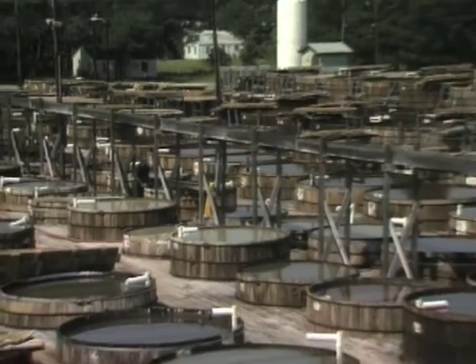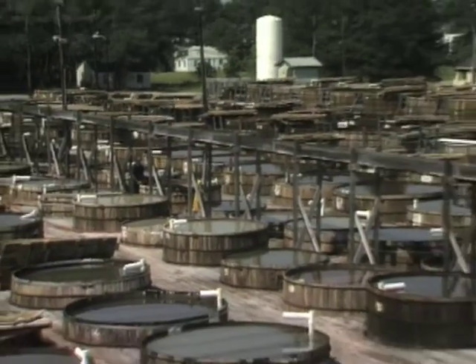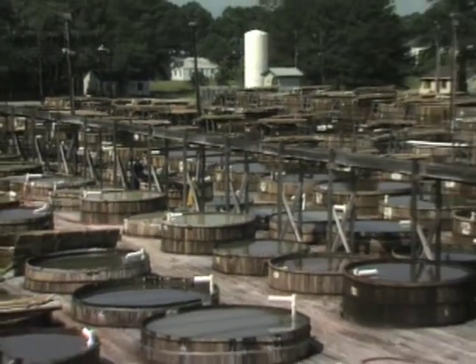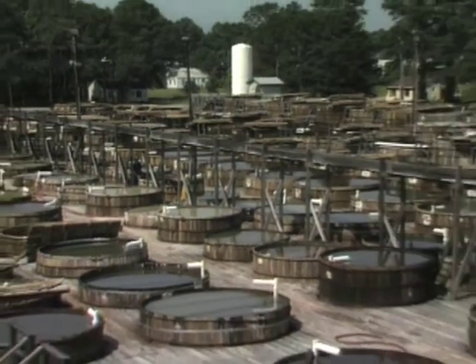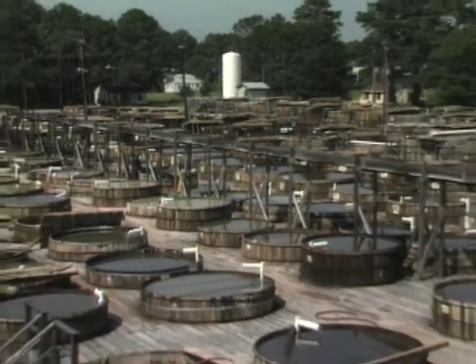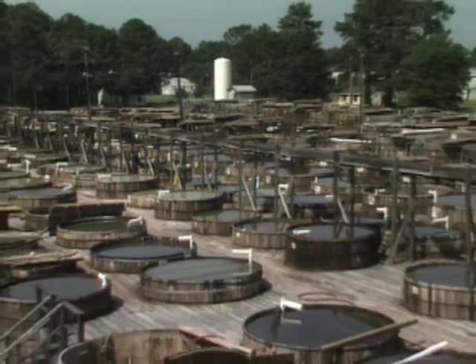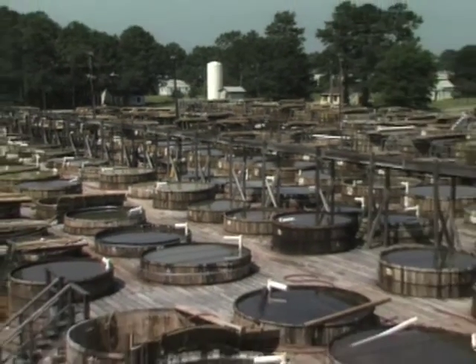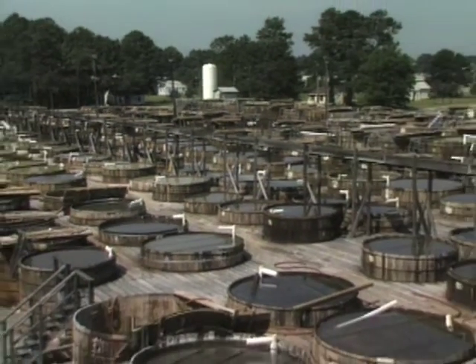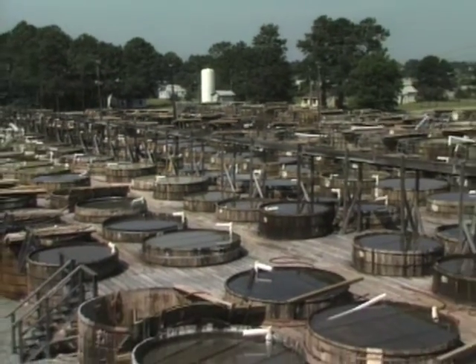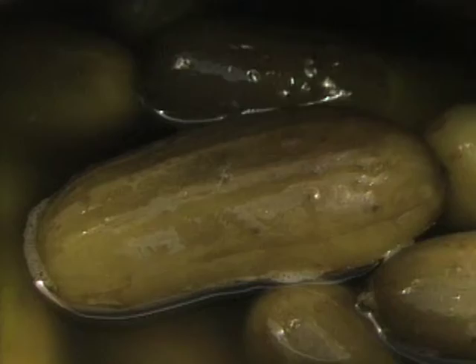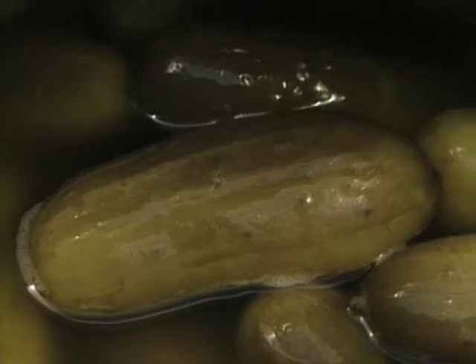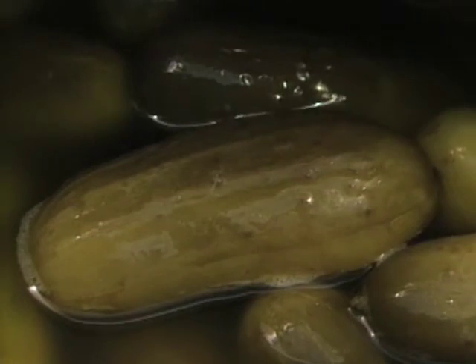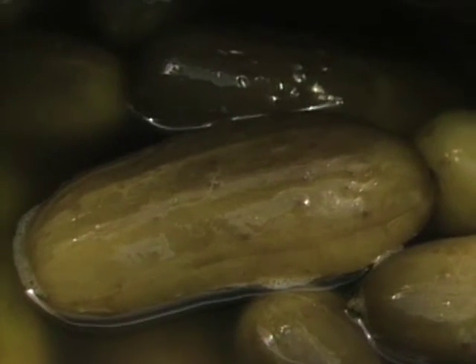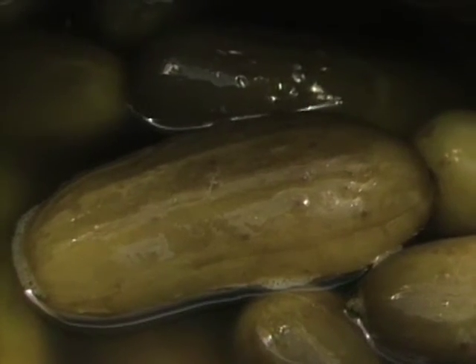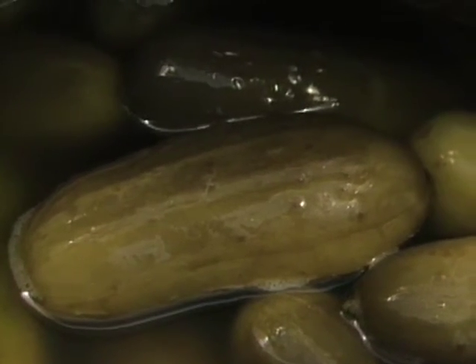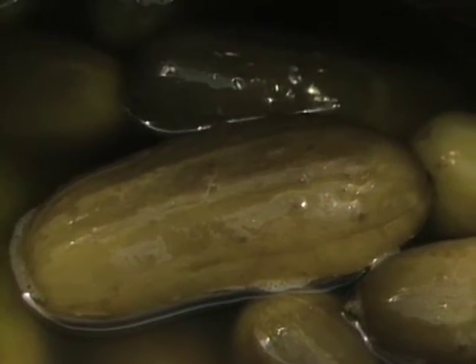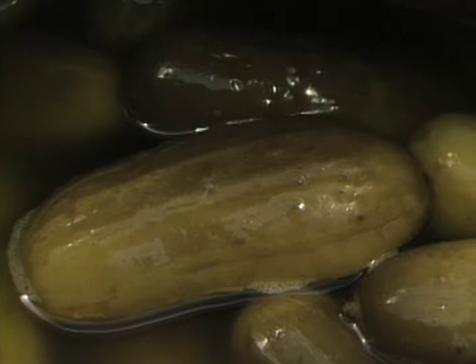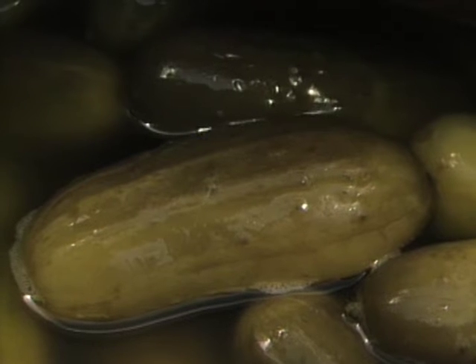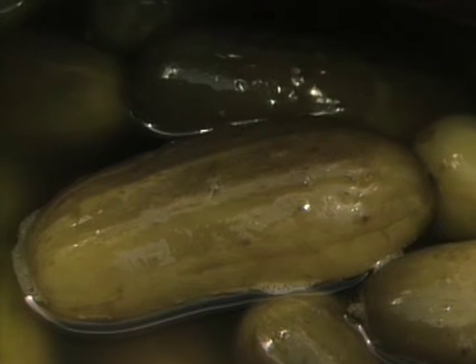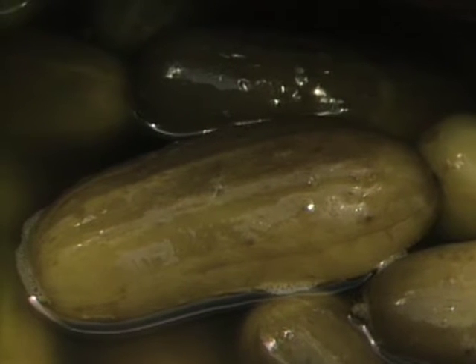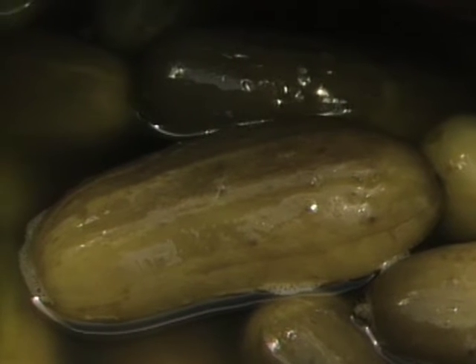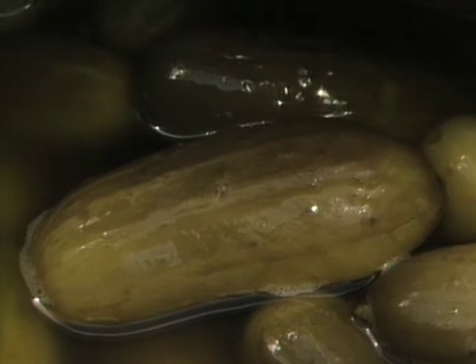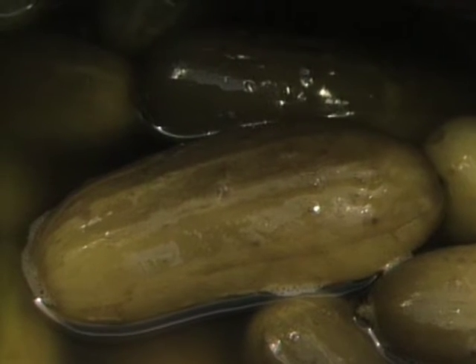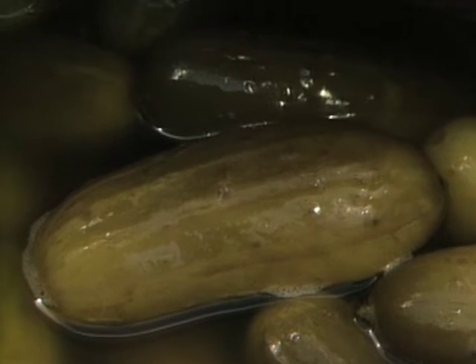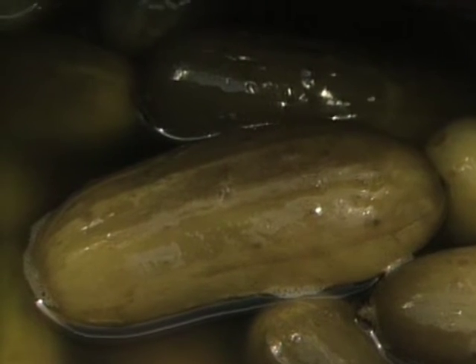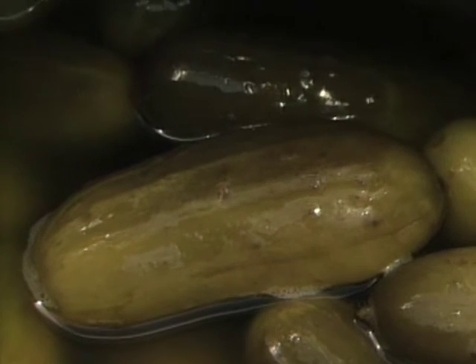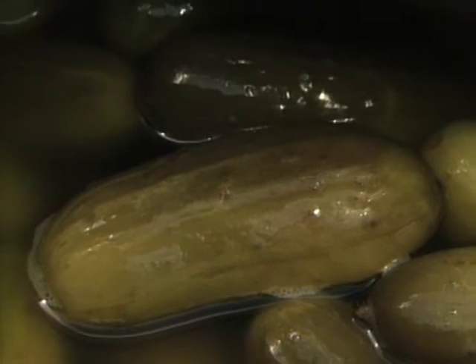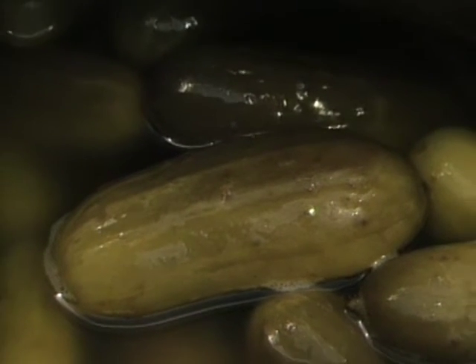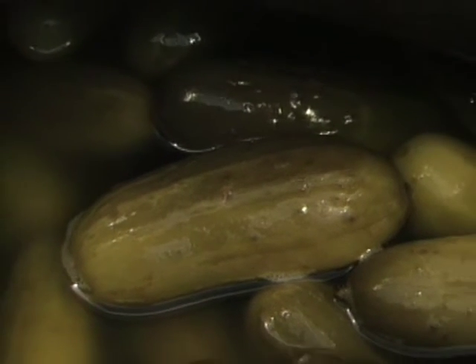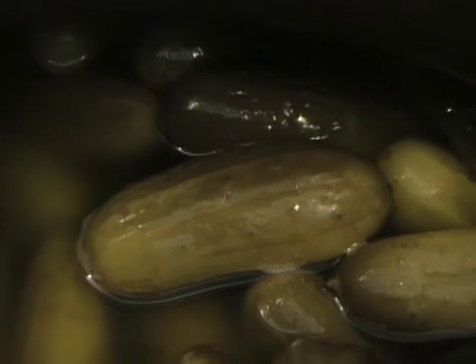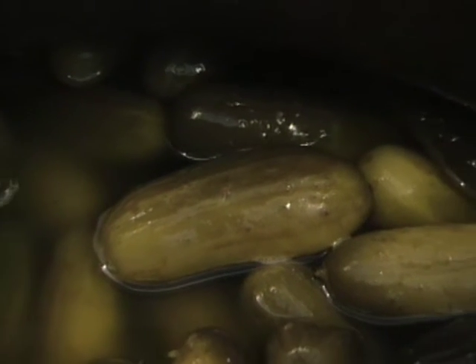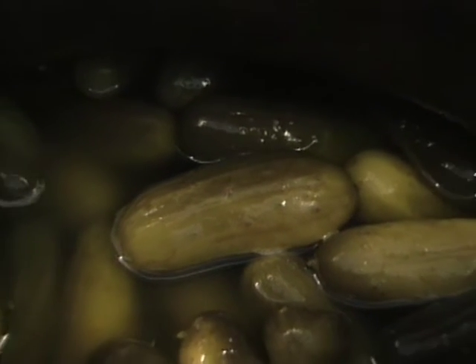Those large tanks are full of pickles. Pickles, of course, are made from cucumbers by the action of bacteria in a process known as fermentation.